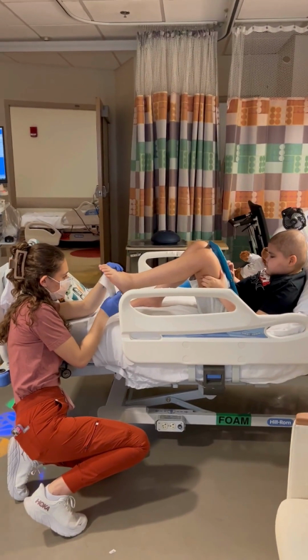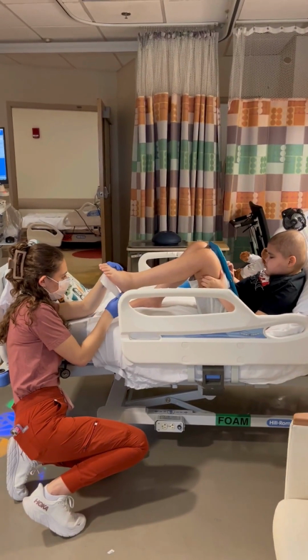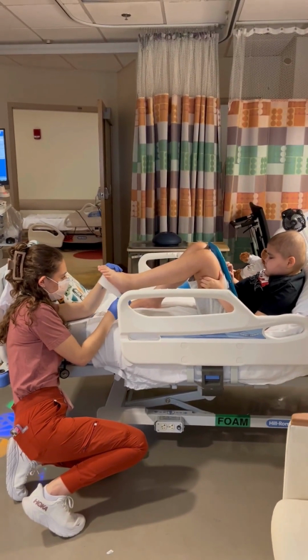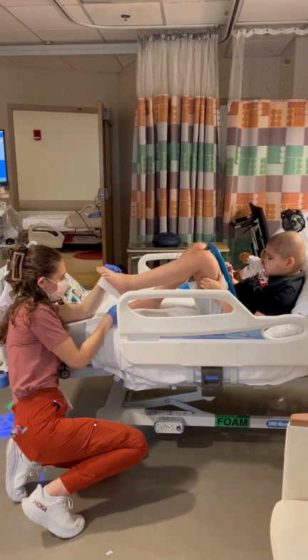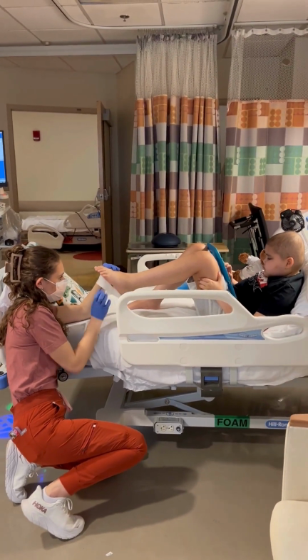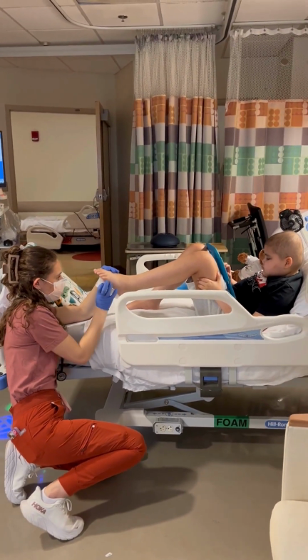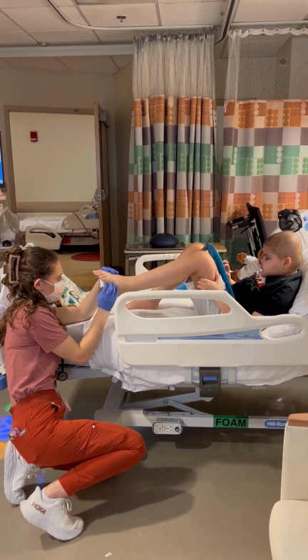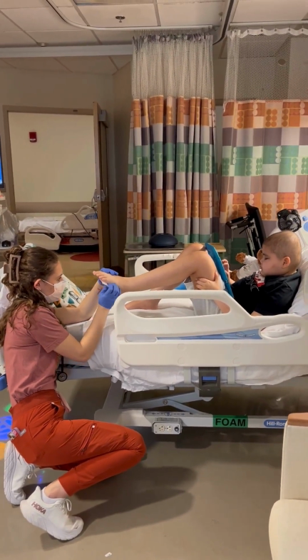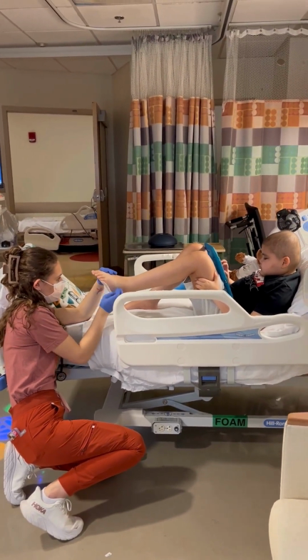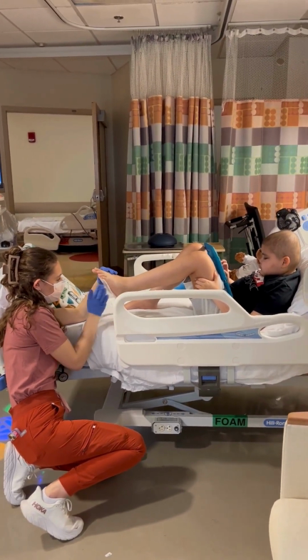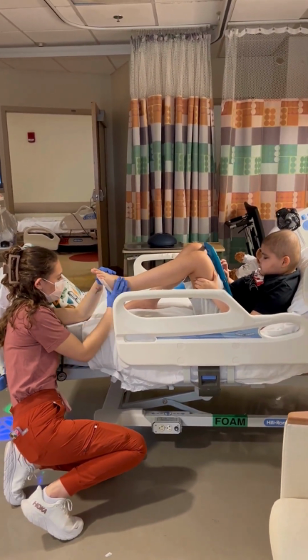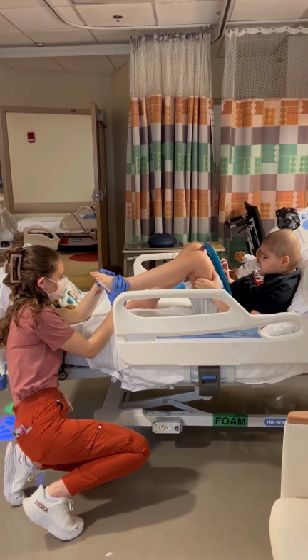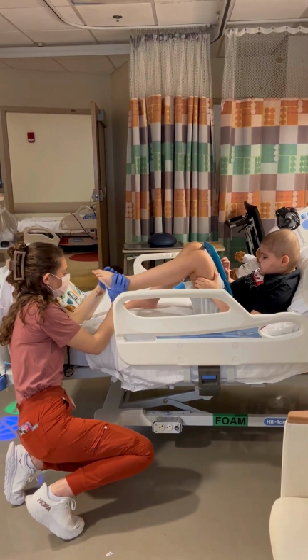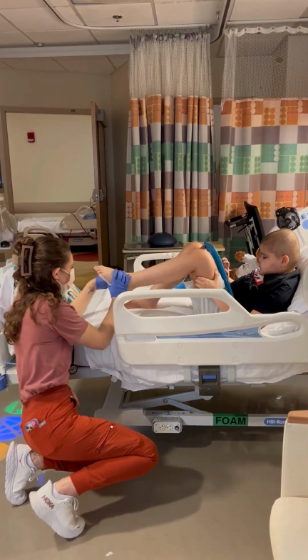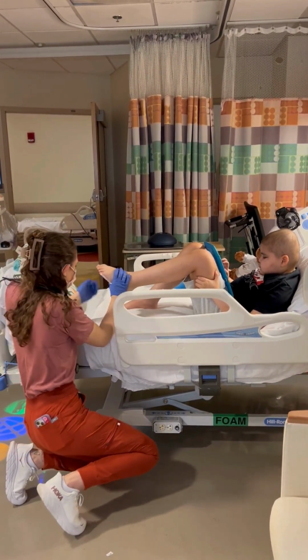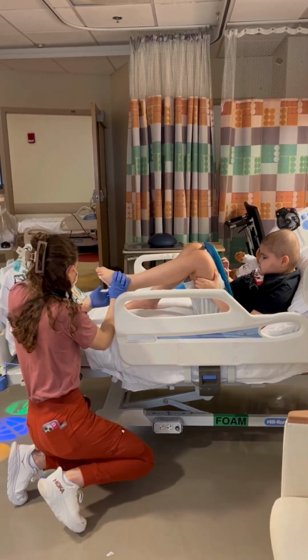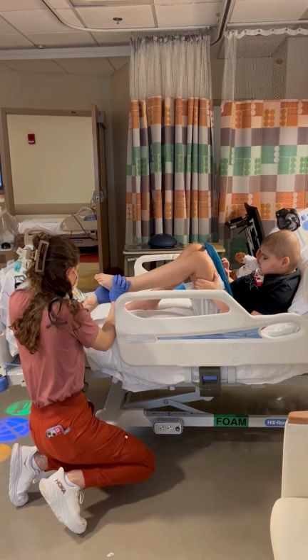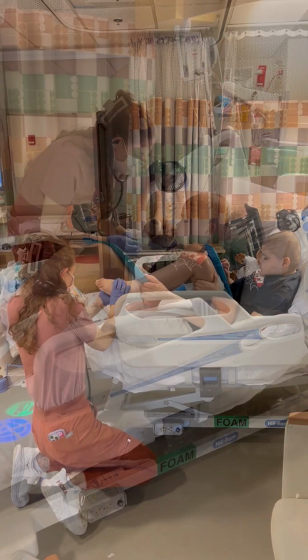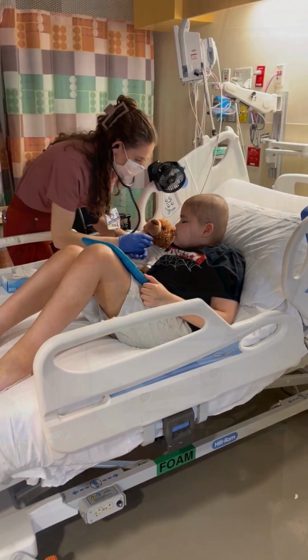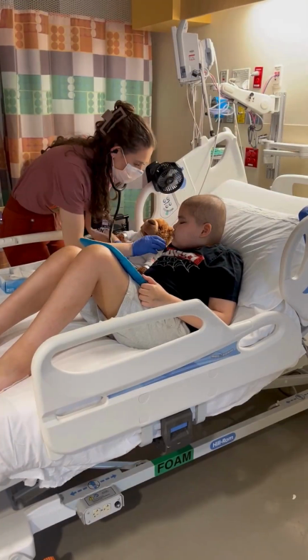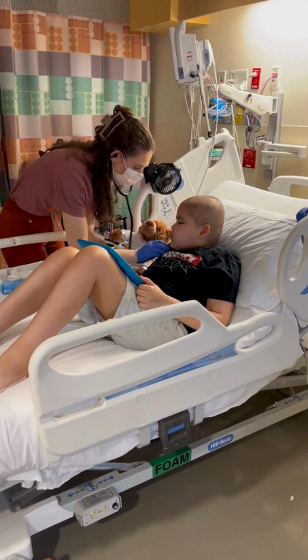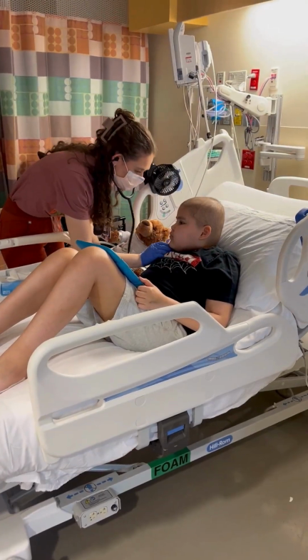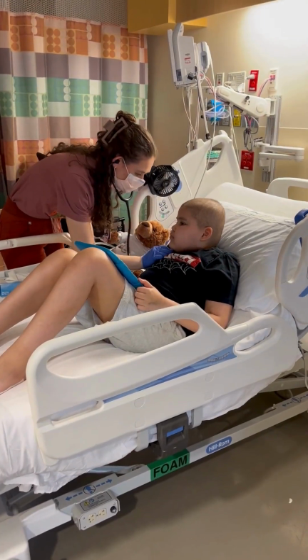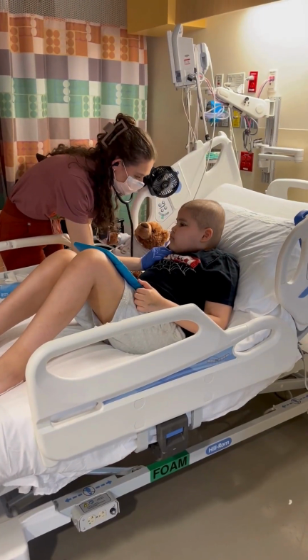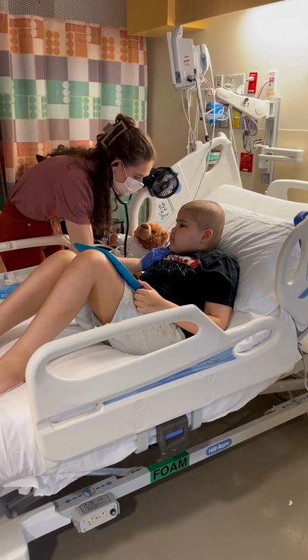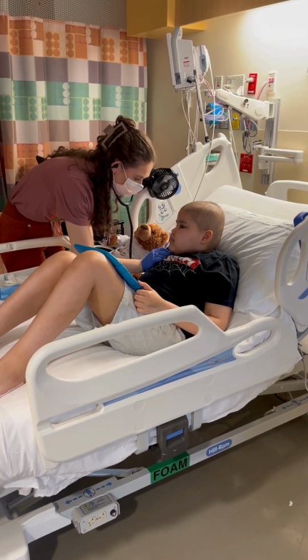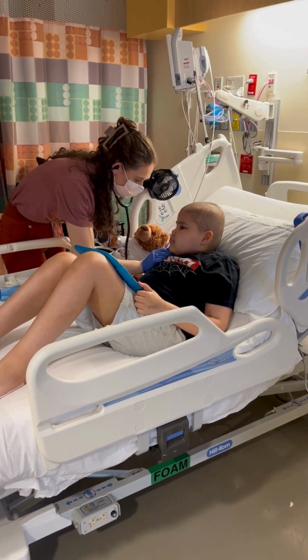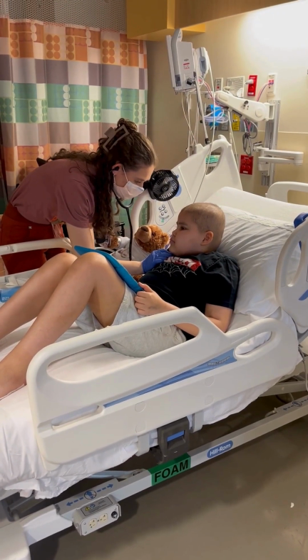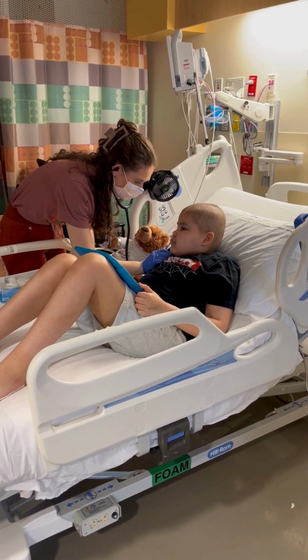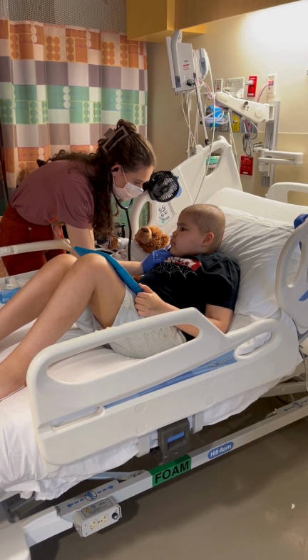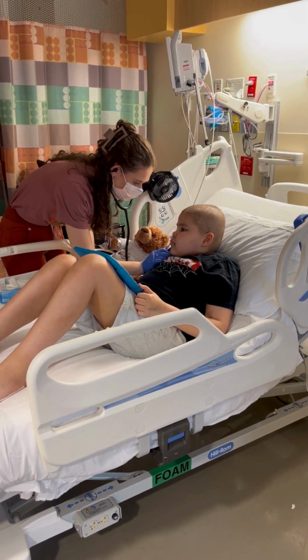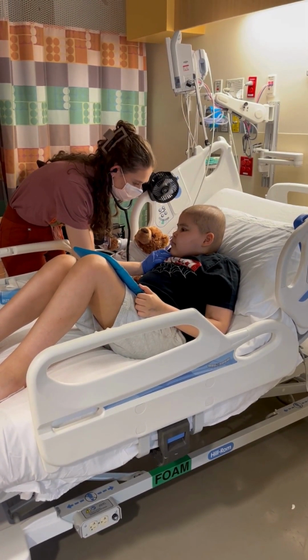Afterwards, I start my morning rounds. I give my patients their morning medications, complete my head-to-toe assessments, and help get them ready for their therapies.